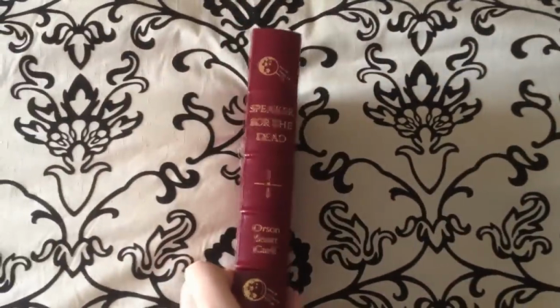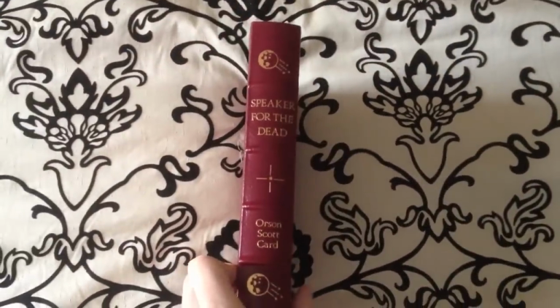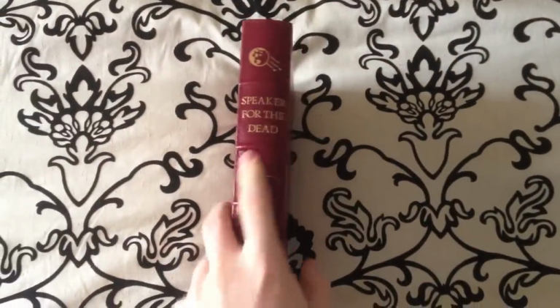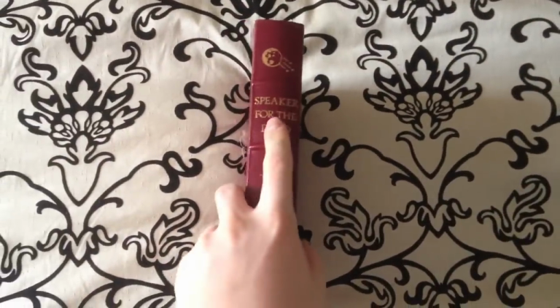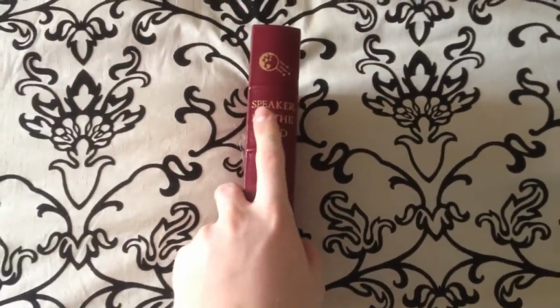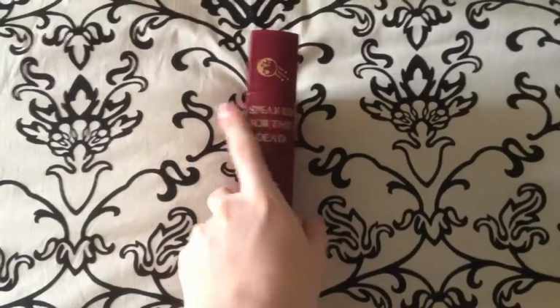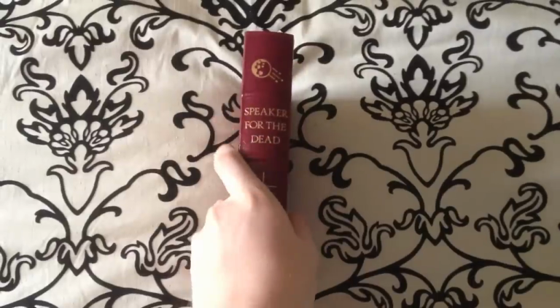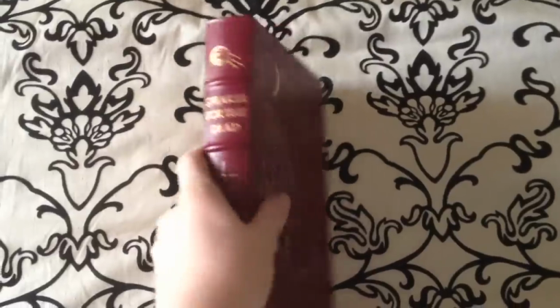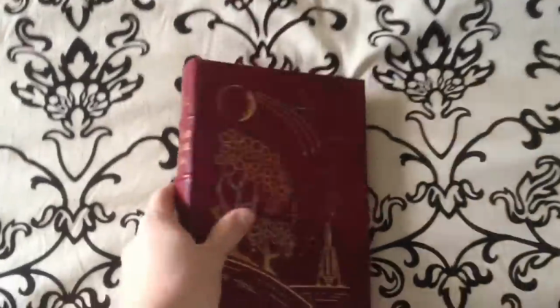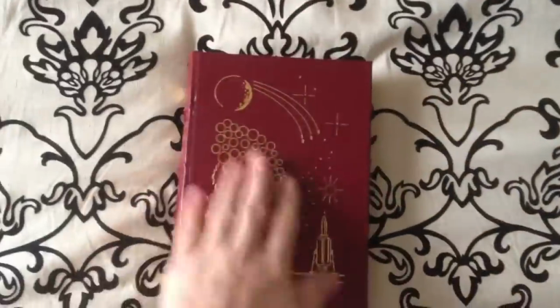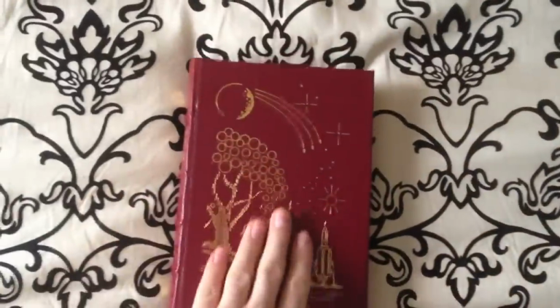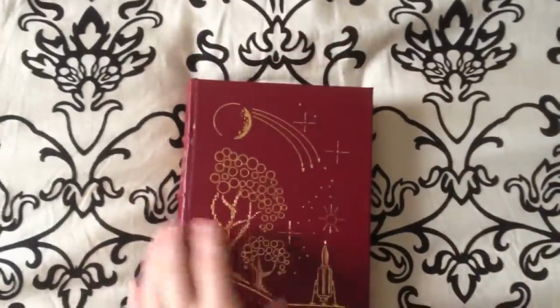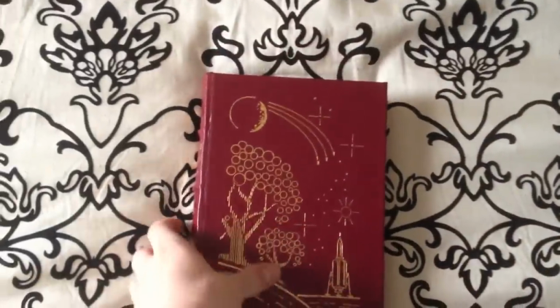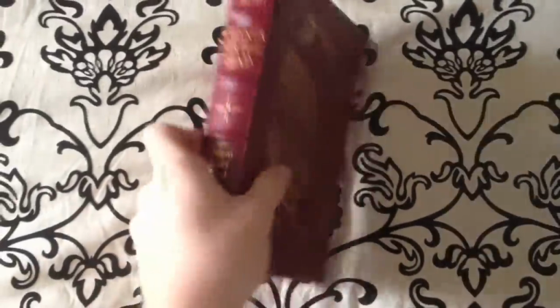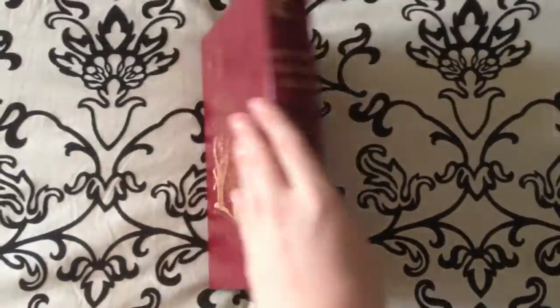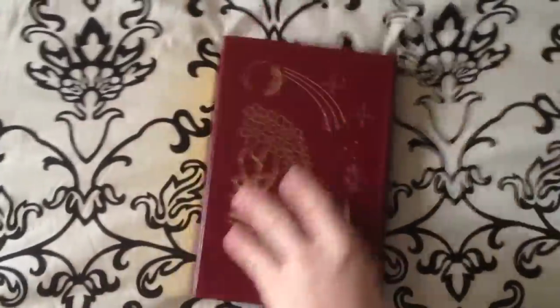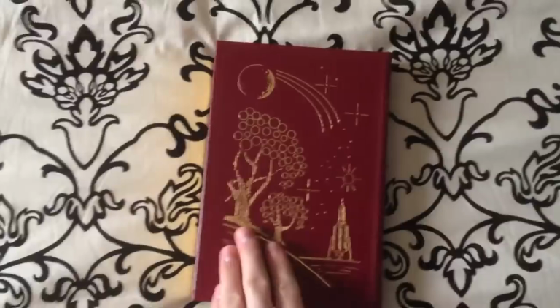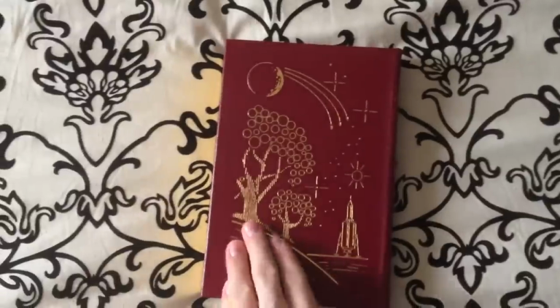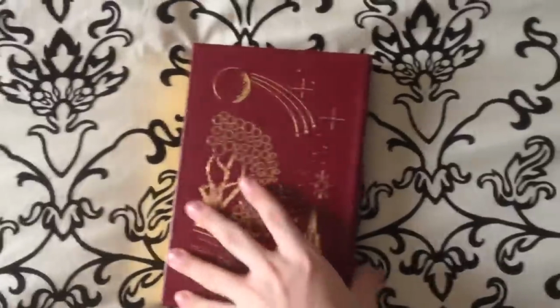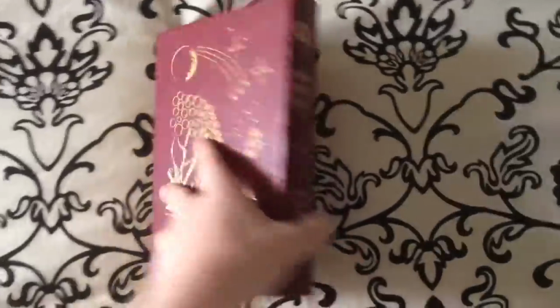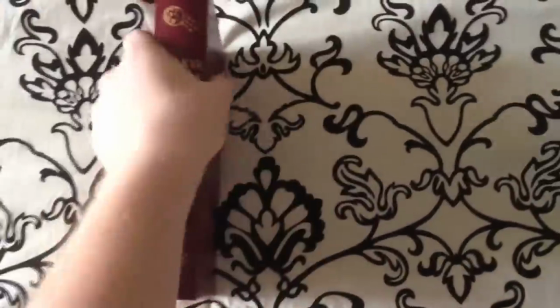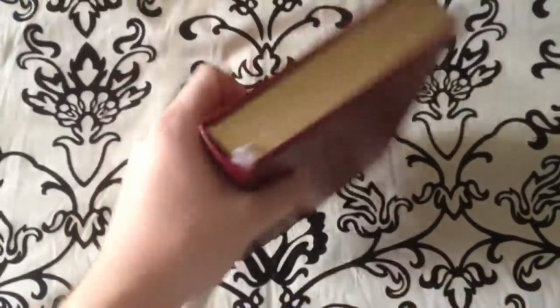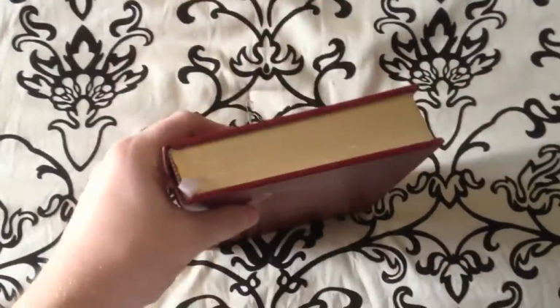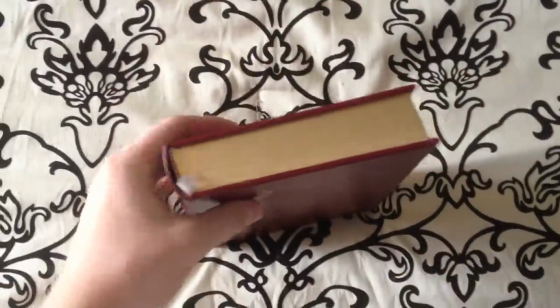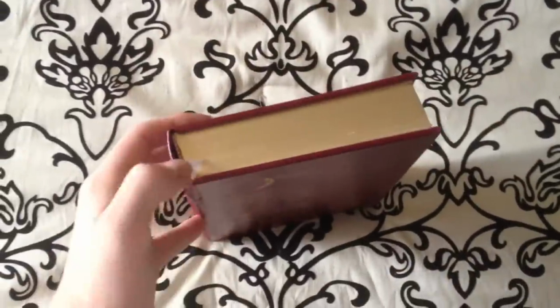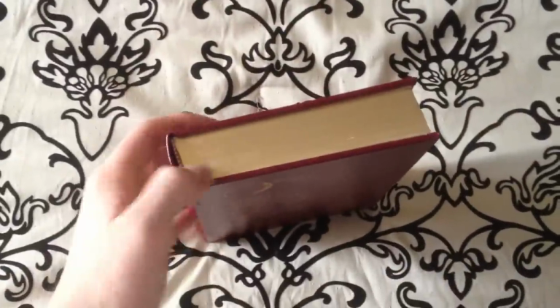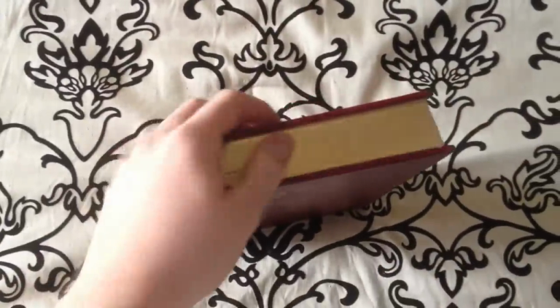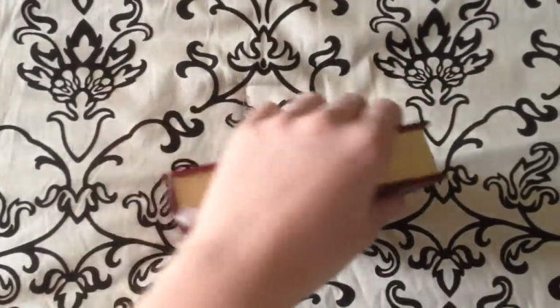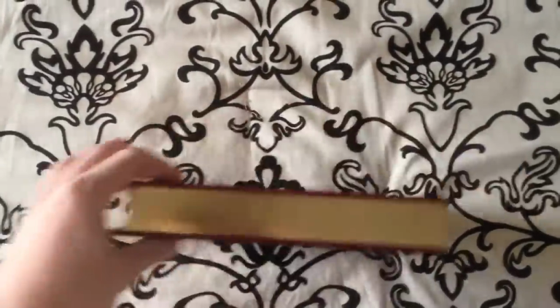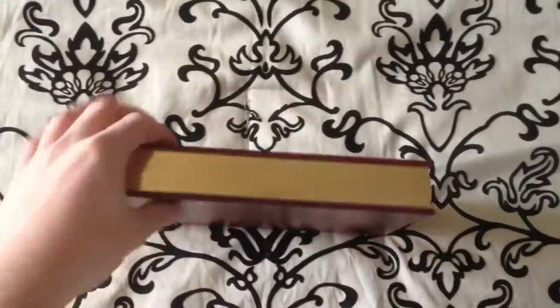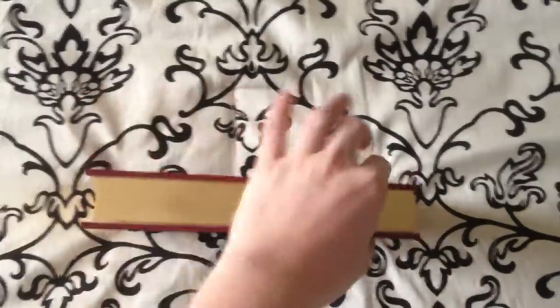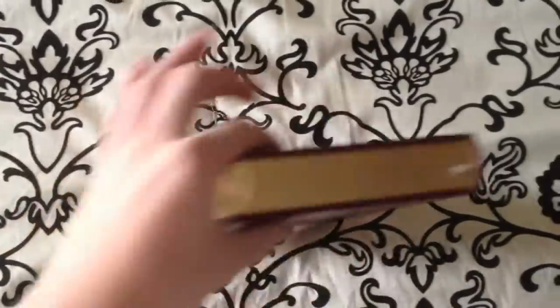Beautiful red leather, gold embossing on the front spine and on the rear. Really prominent ribs on the edge. We'll also look at the edge of the papers here — they are gold — and the white ribbon marker as well.